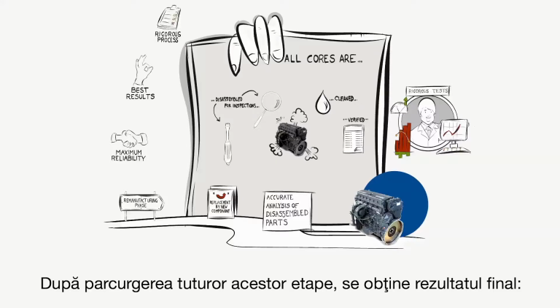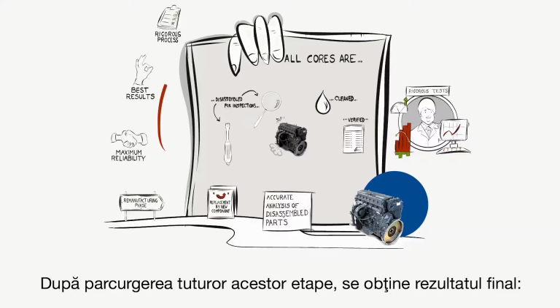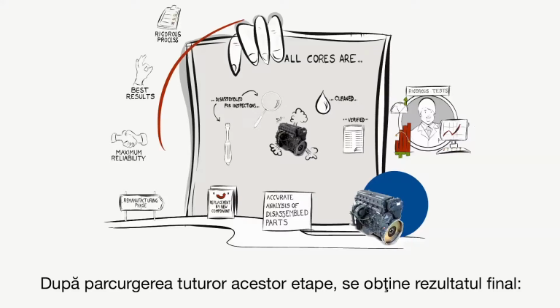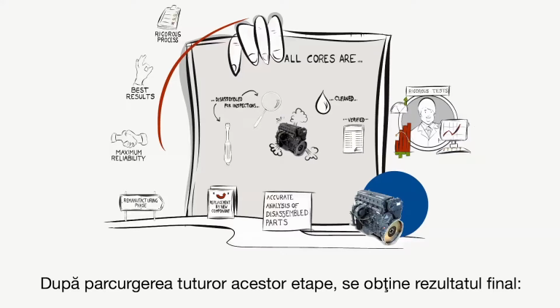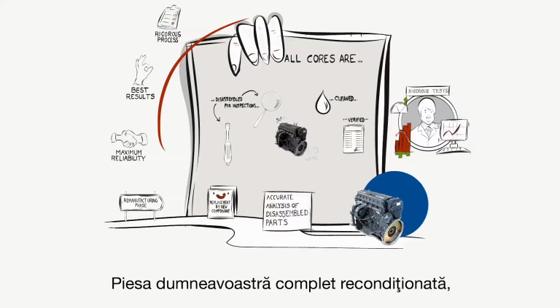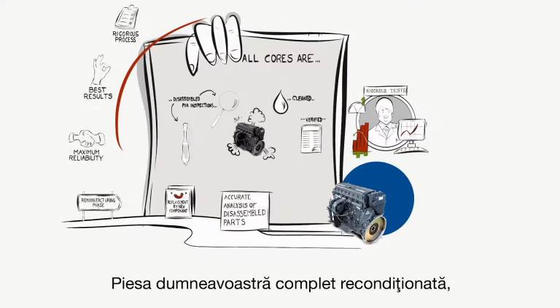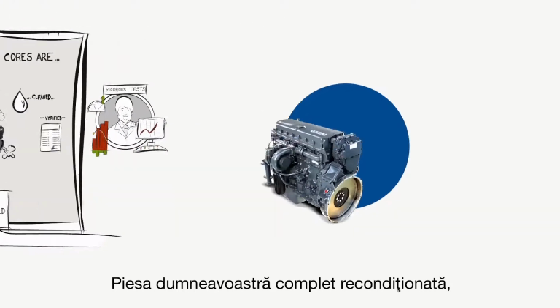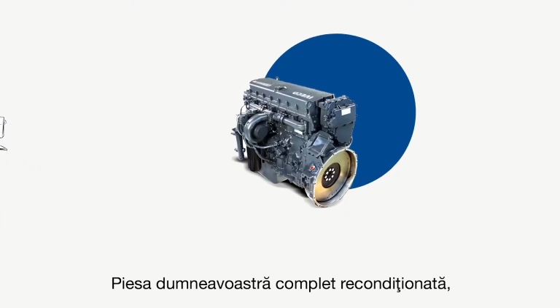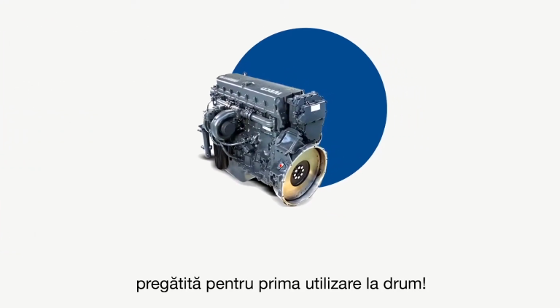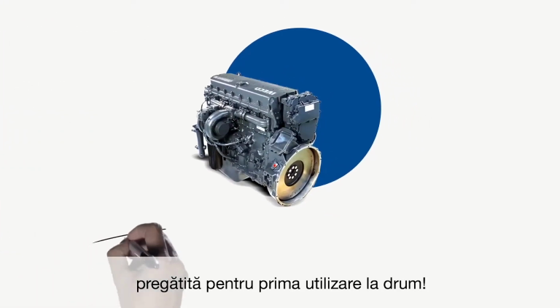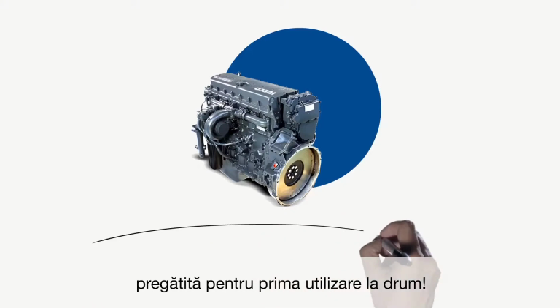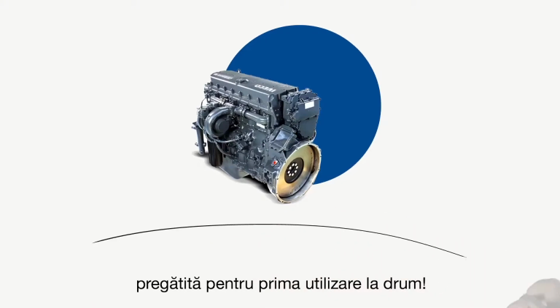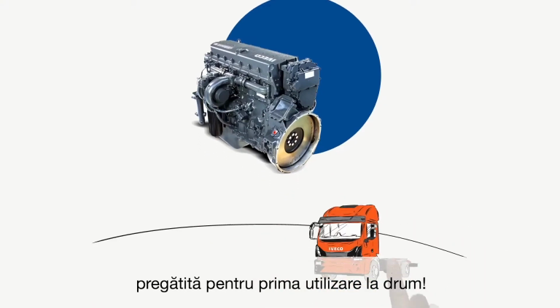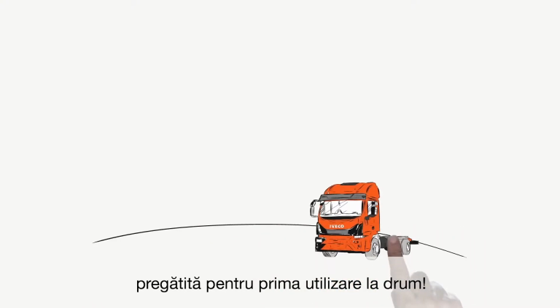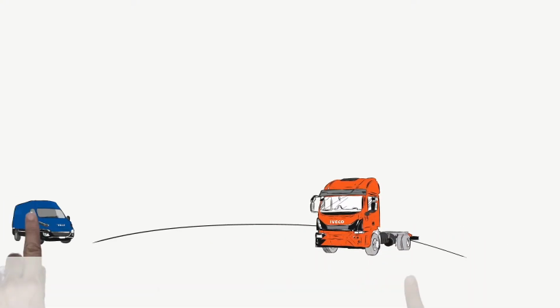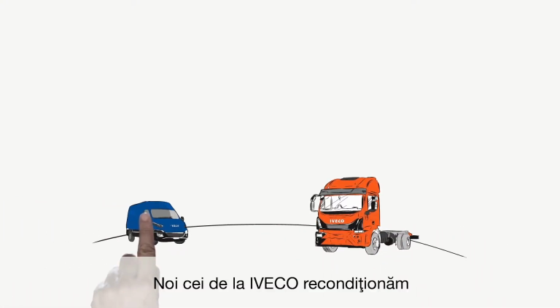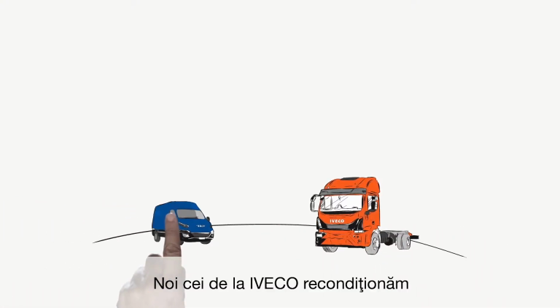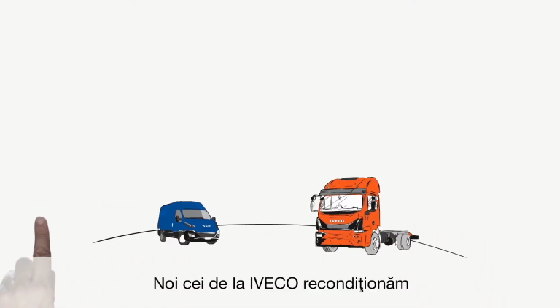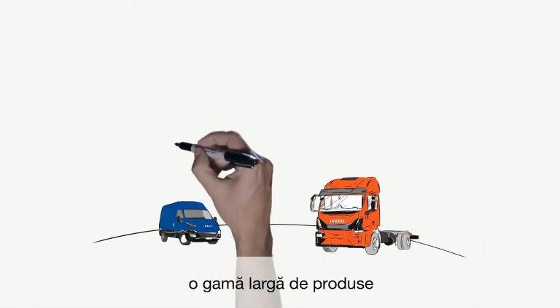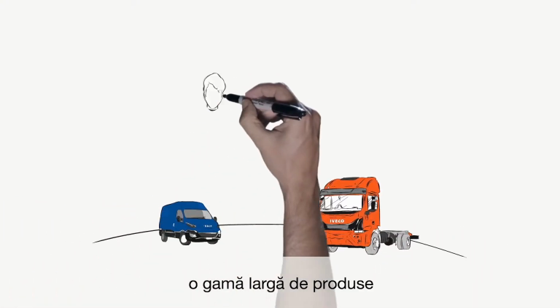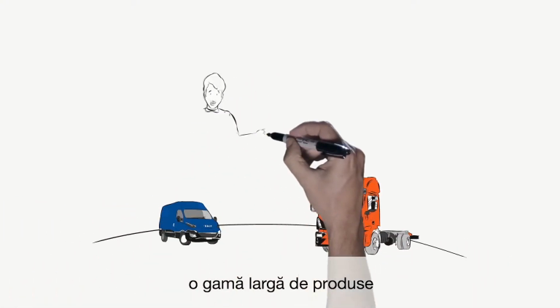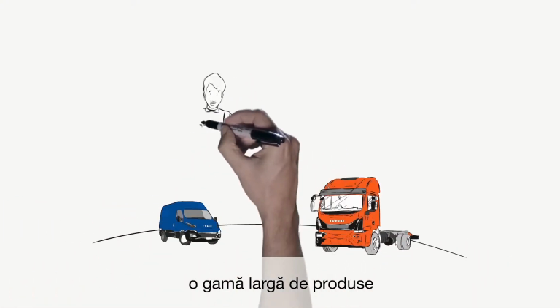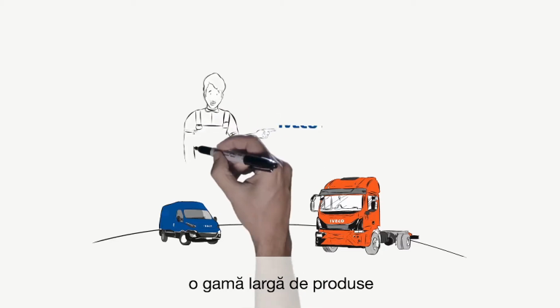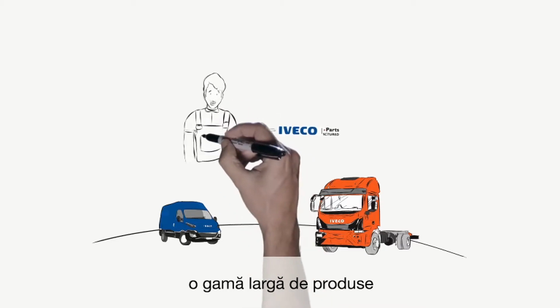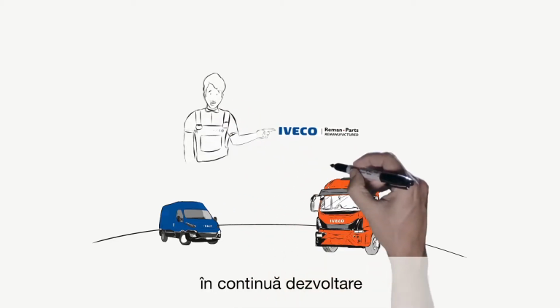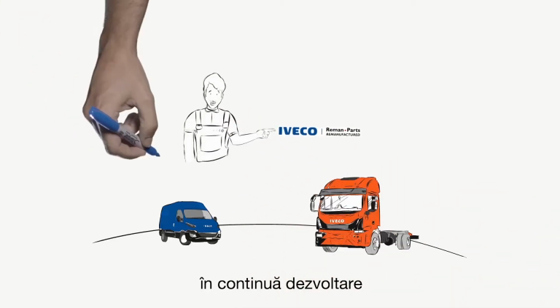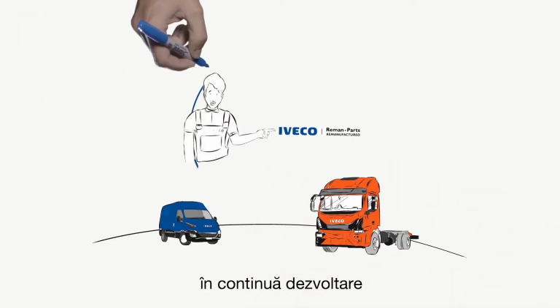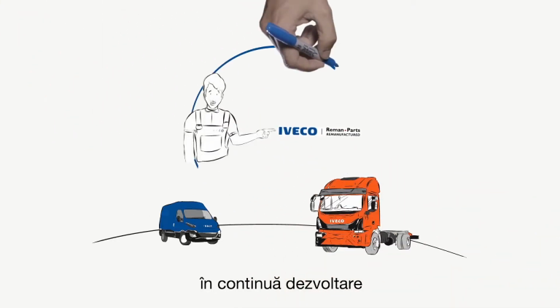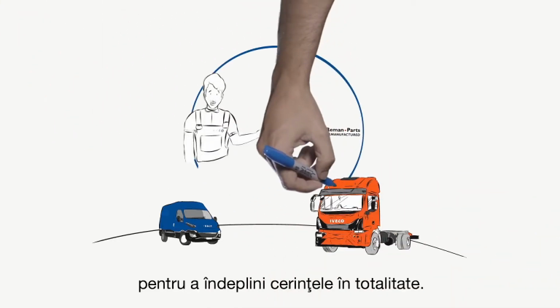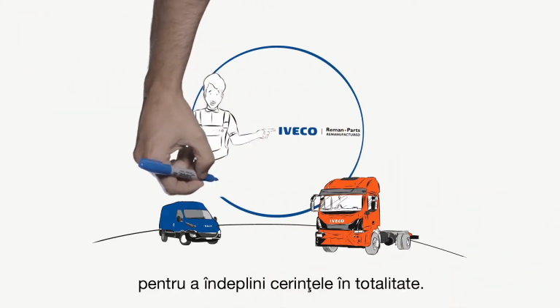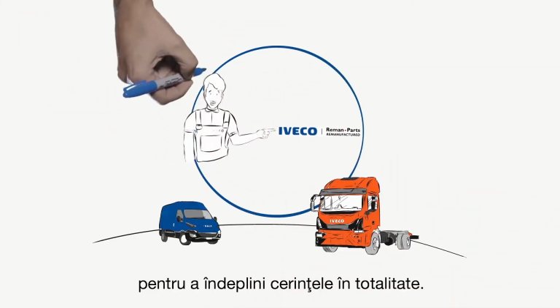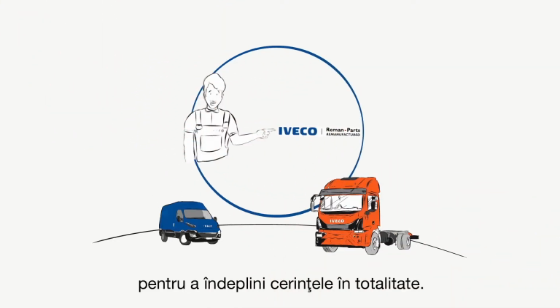And after all this, here it is — your fully remanufactured part, ready for the road as if it was its first outing. At IVECO, we remanufacture a wide range of products that we are continually developing in order to fully respond to demand.